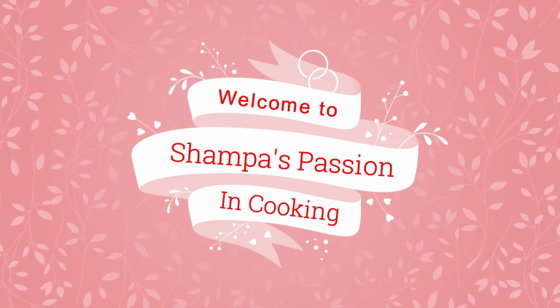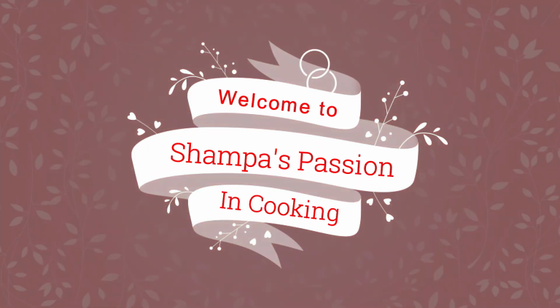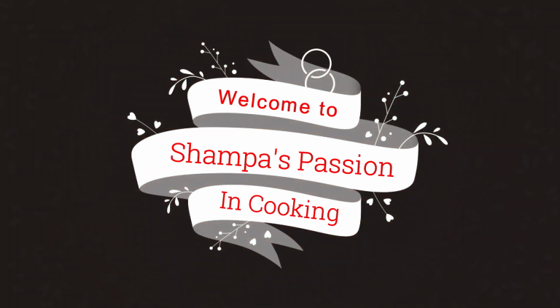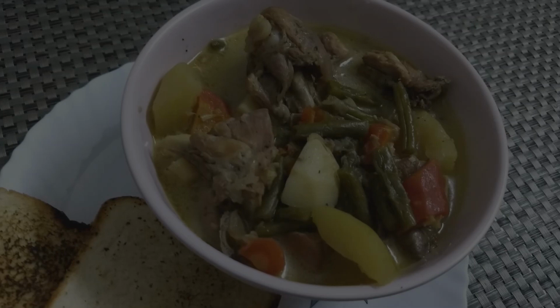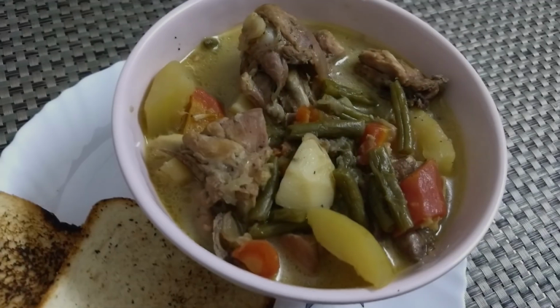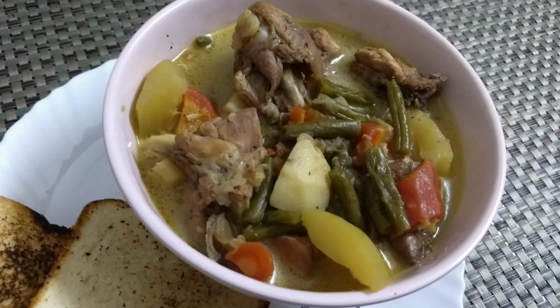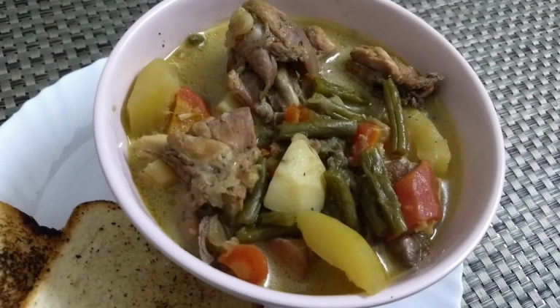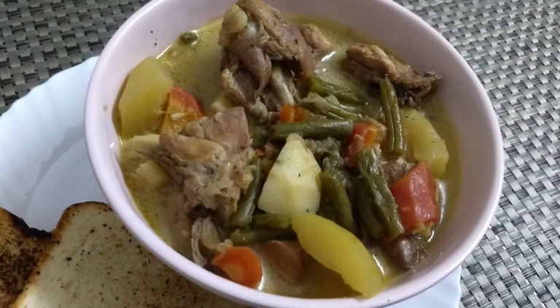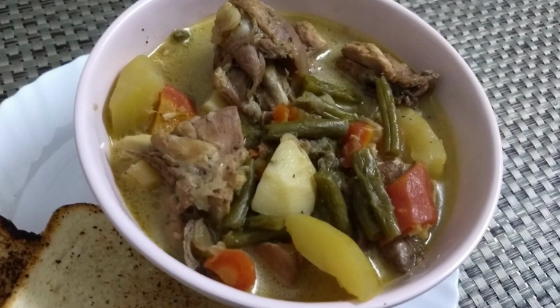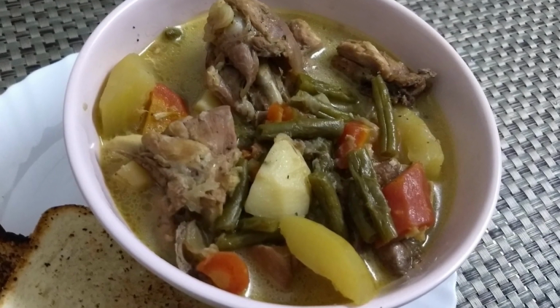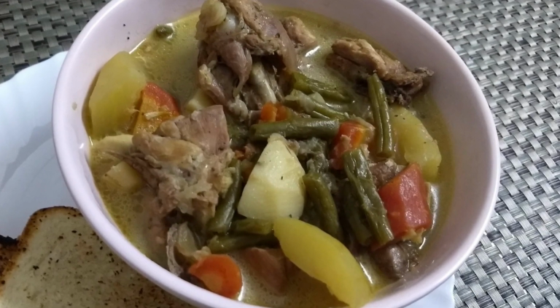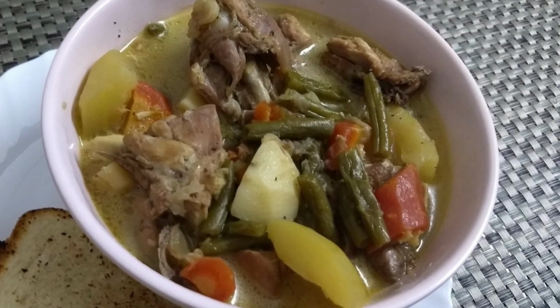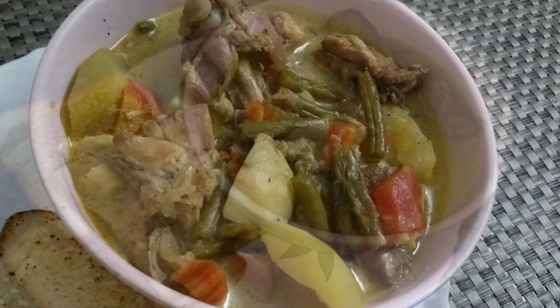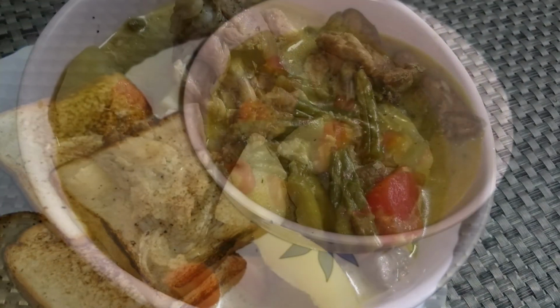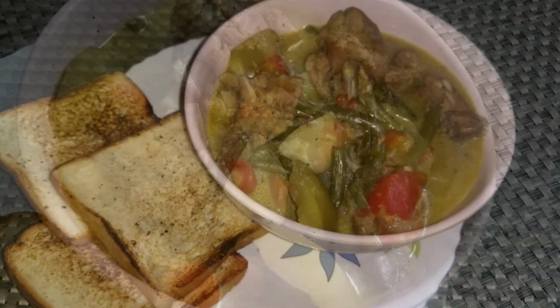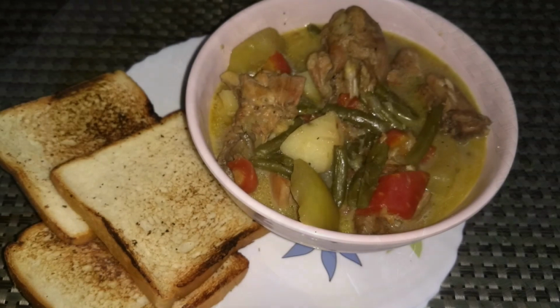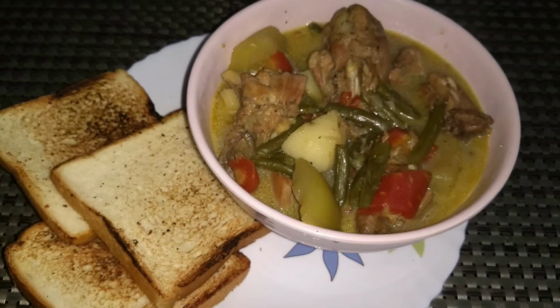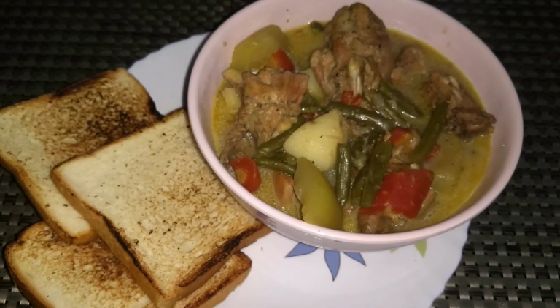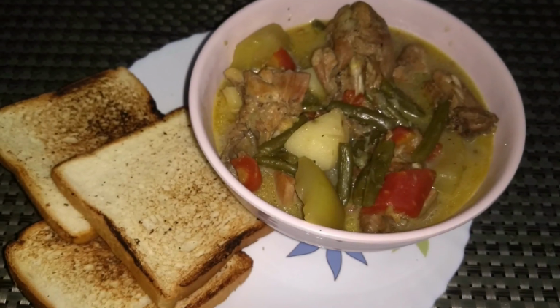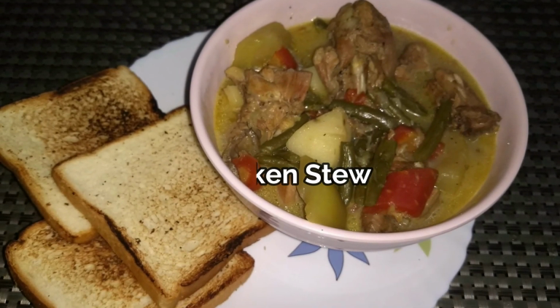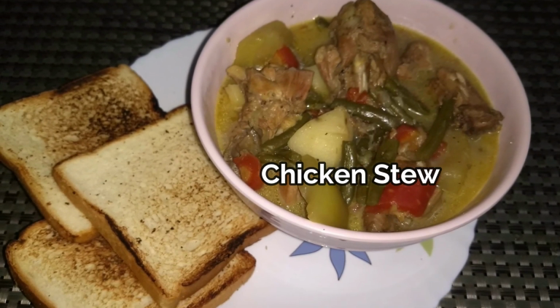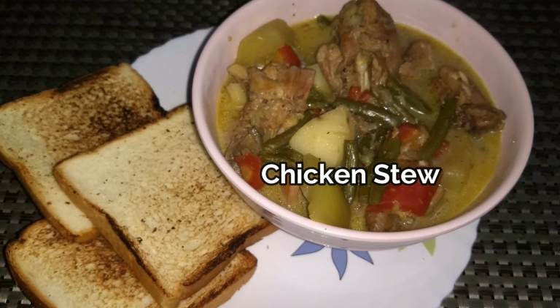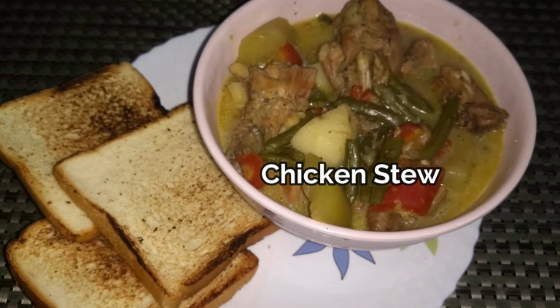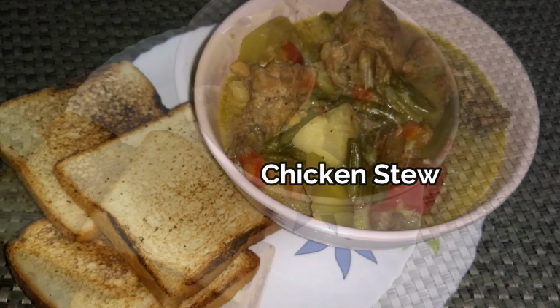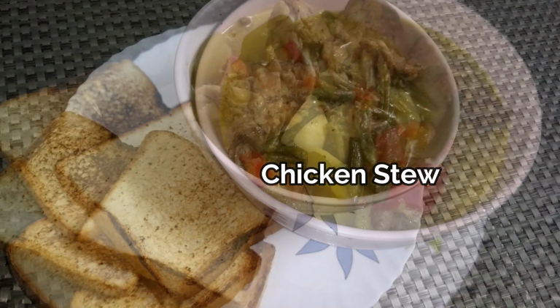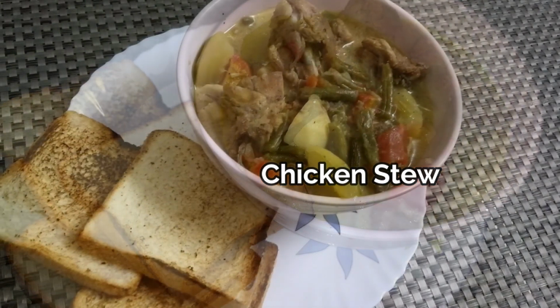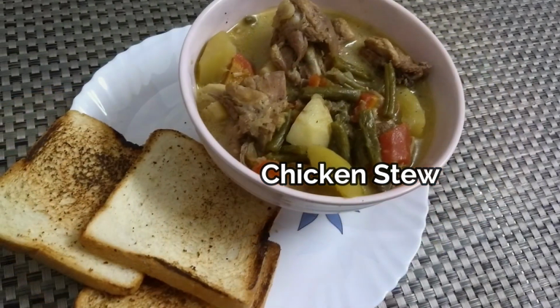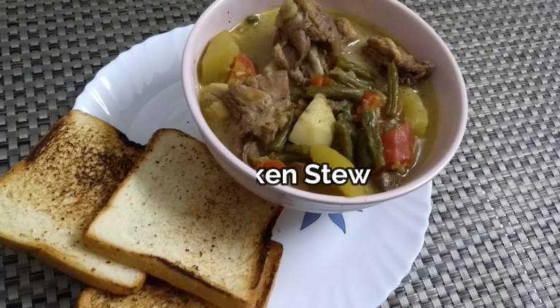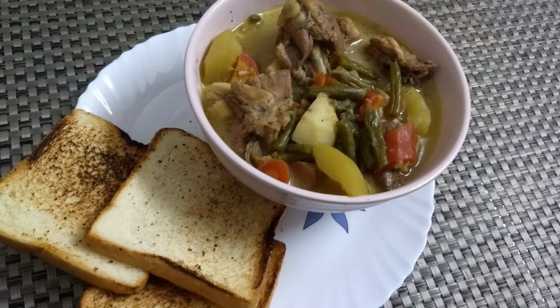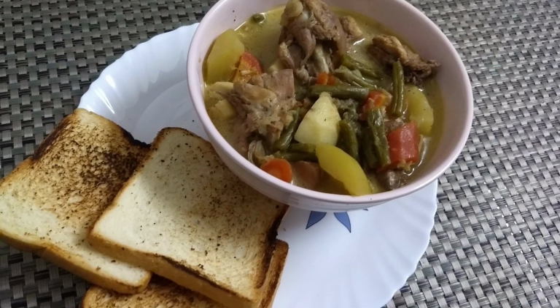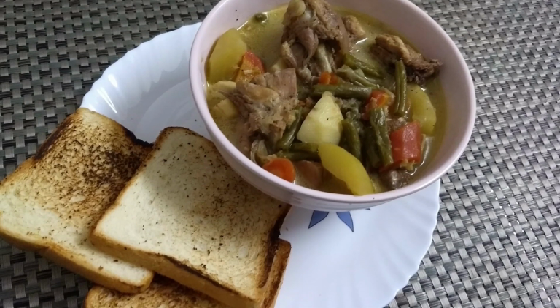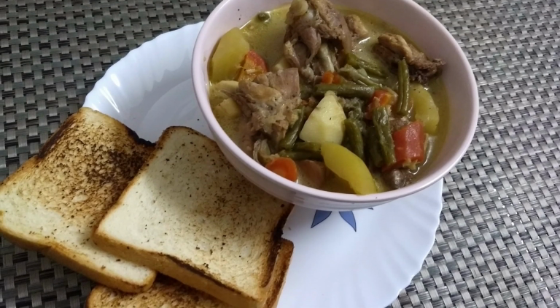Hello, welcome to Shampa Special in Cookies. This is a great recipe for chicken stew.